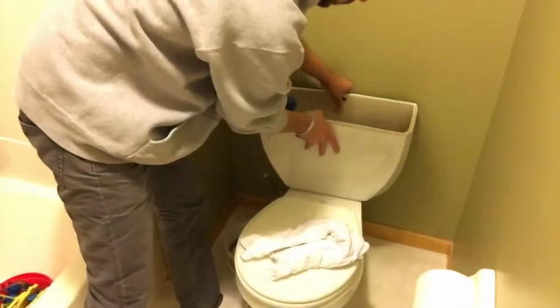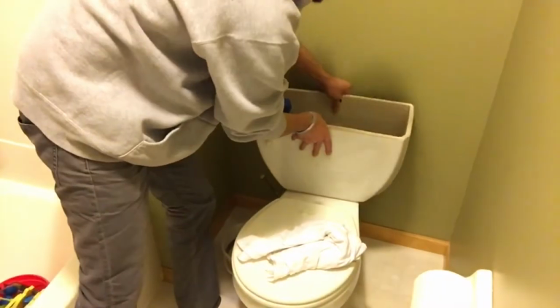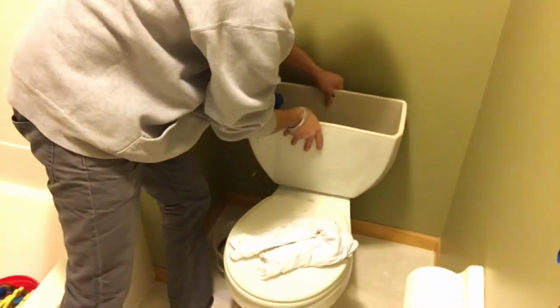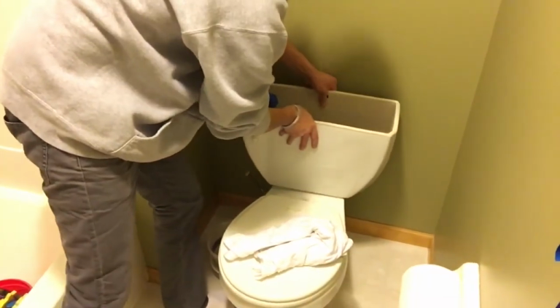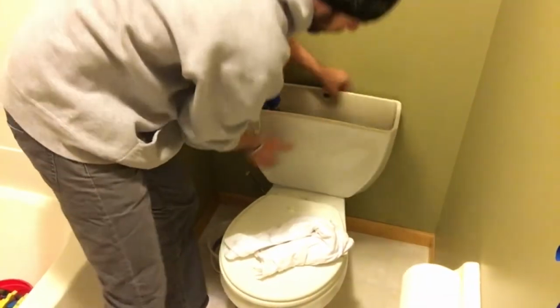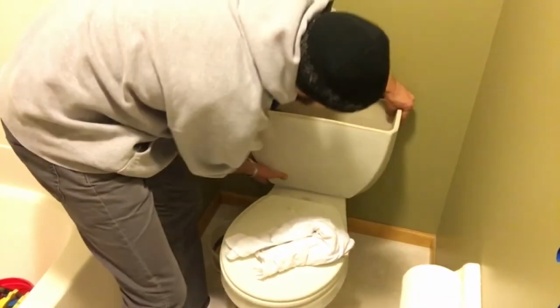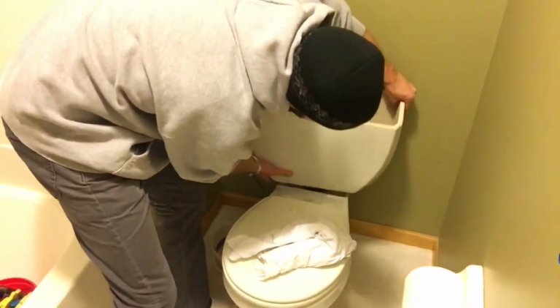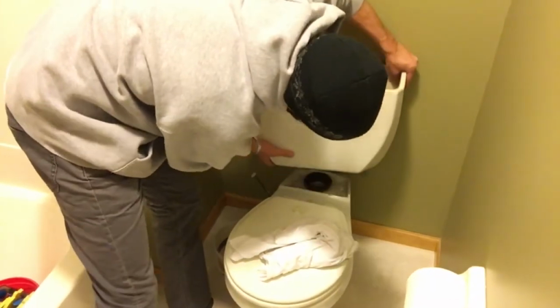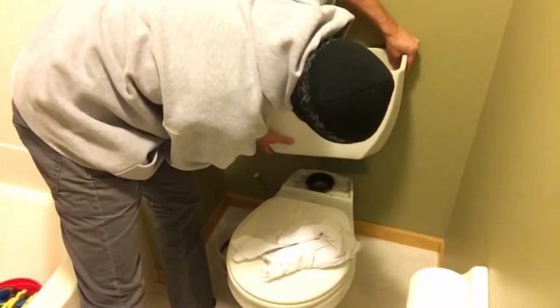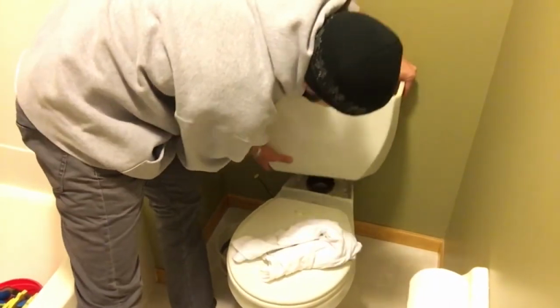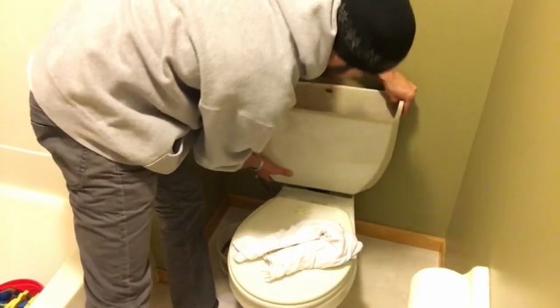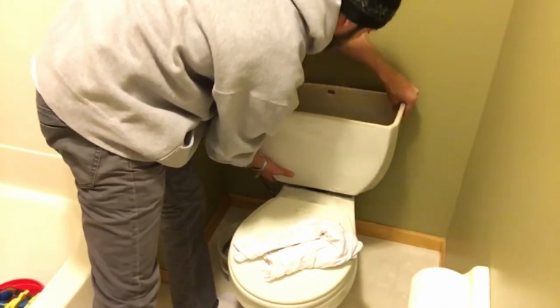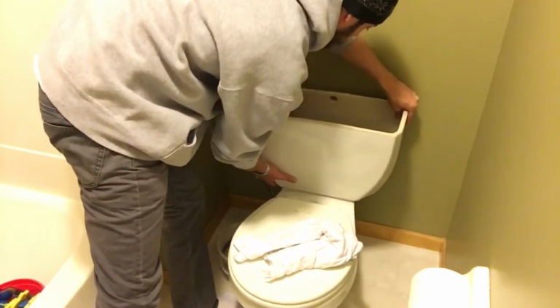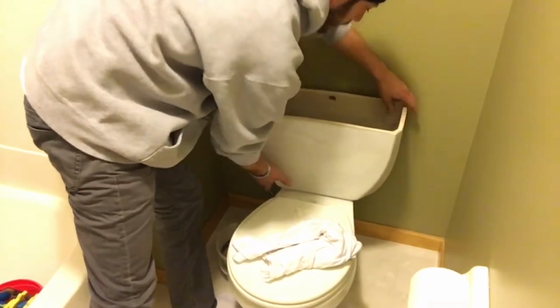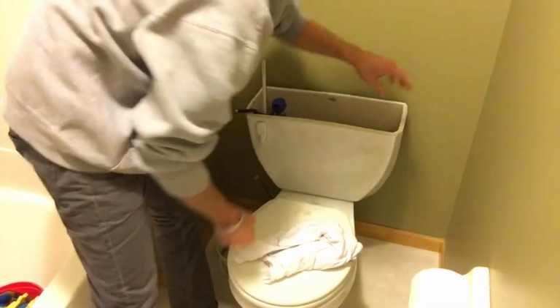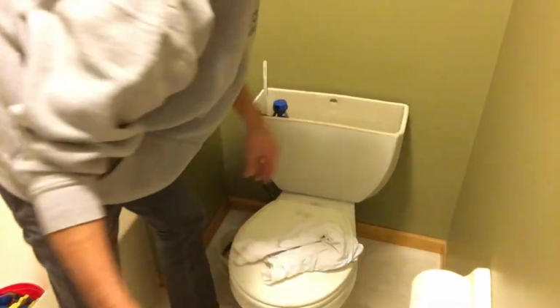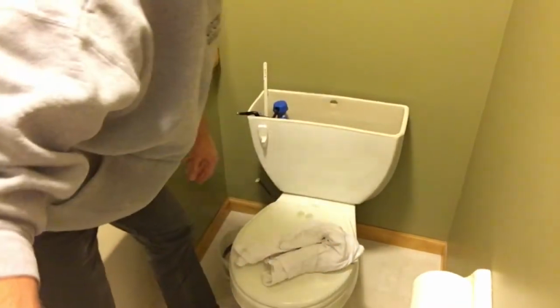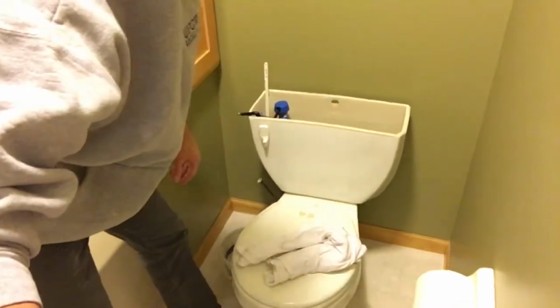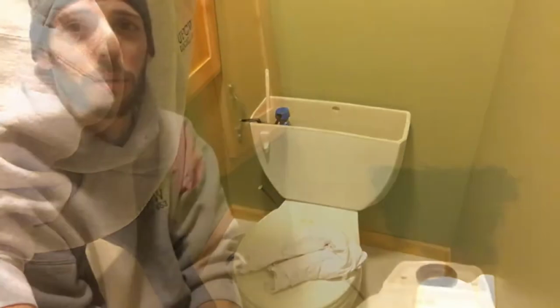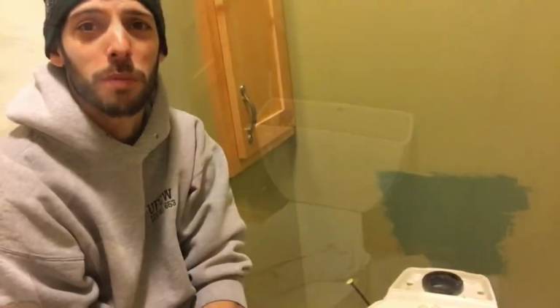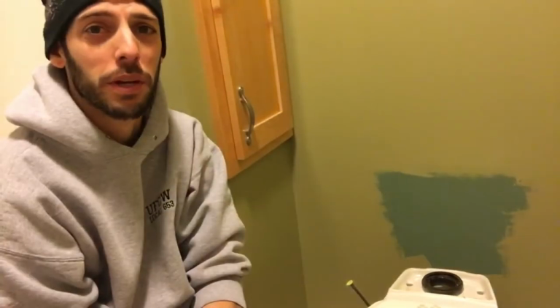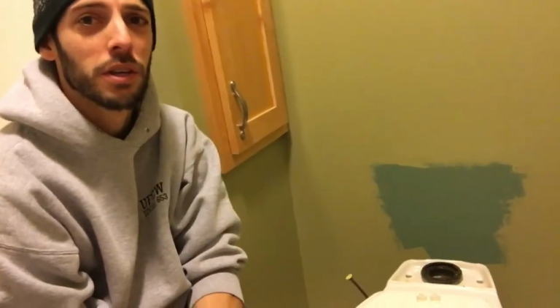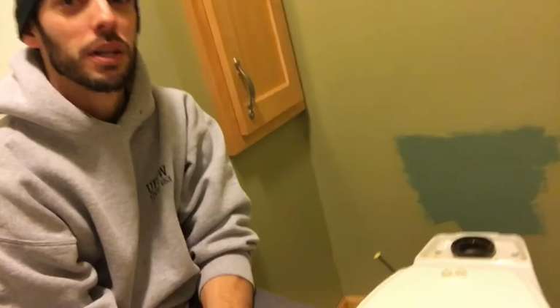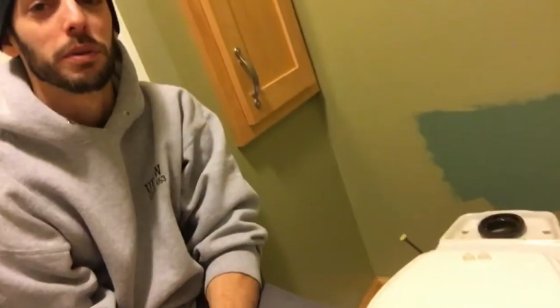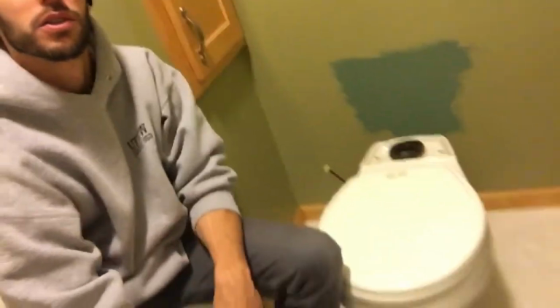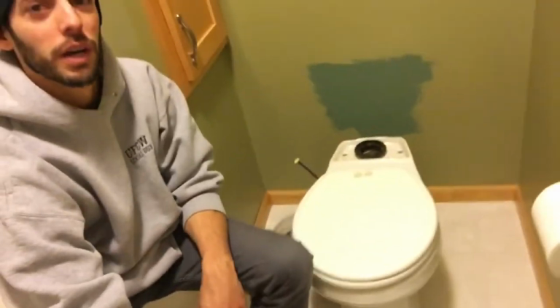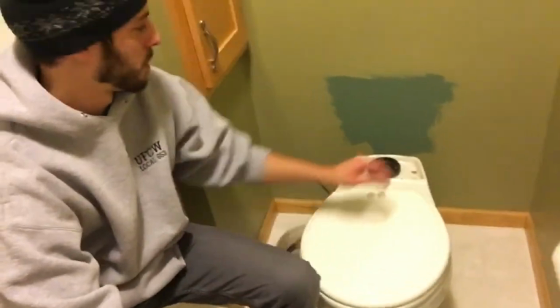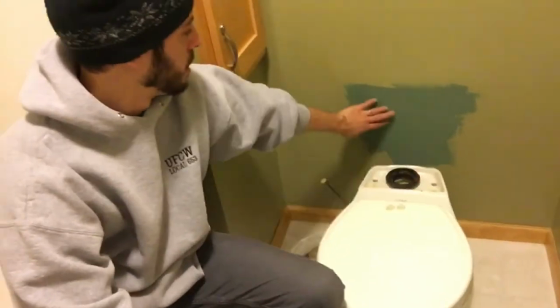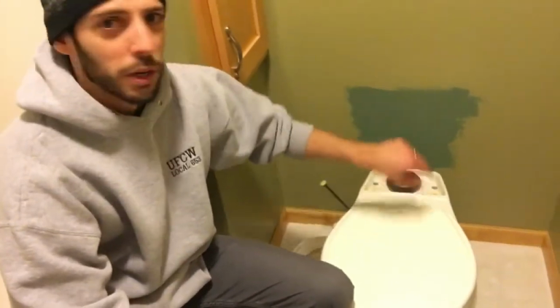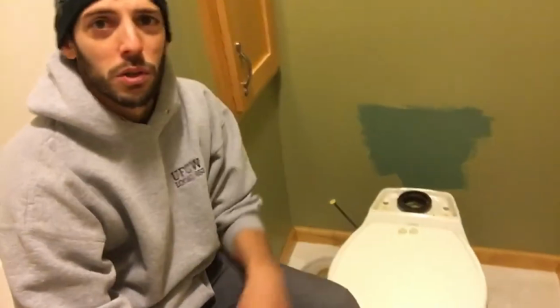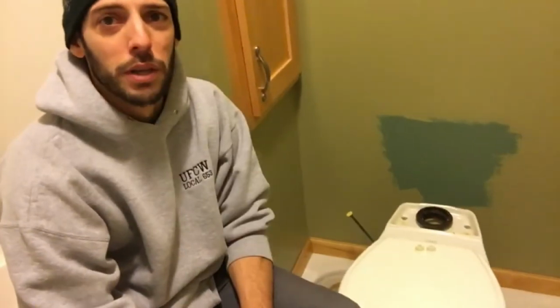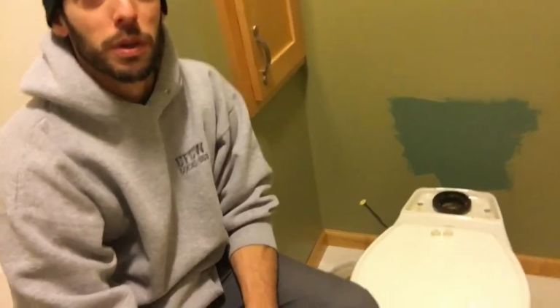This tank is loose — you can see I can pull it right off, and that thing is ready to go, so I'm gonna take it out to the dumpster right outside. We're gonna paint this bathroom anyway, now that we're taking this toilet out. Might as well just go ahead and paint all behind it.